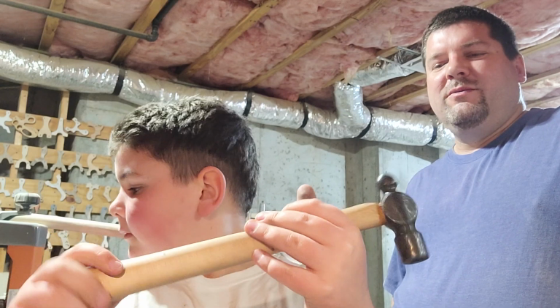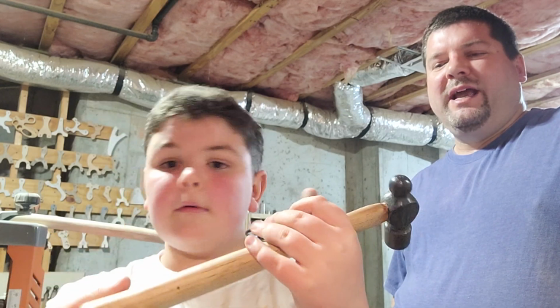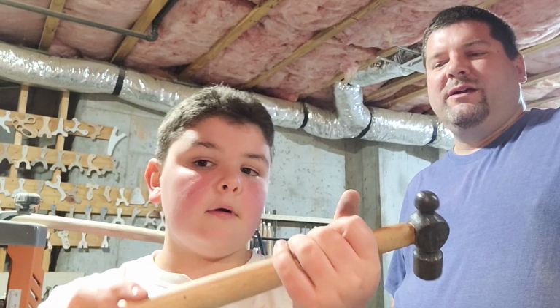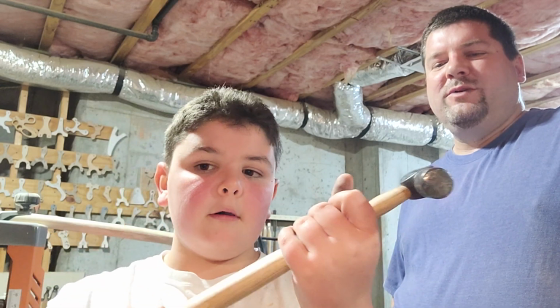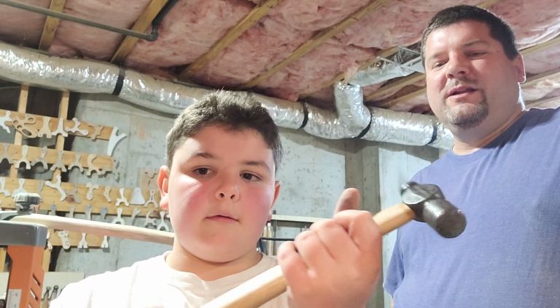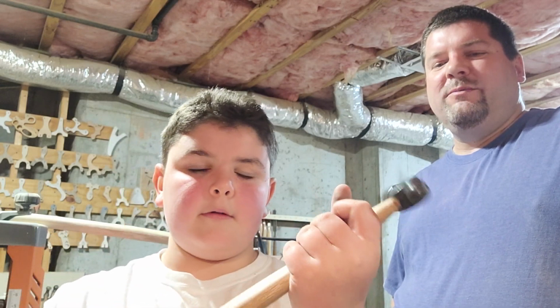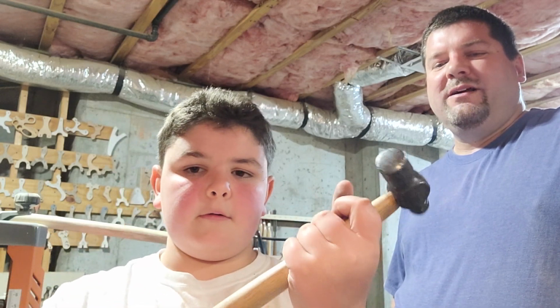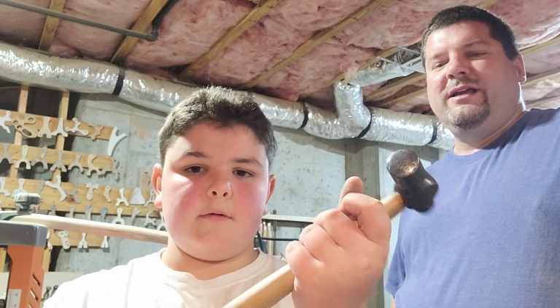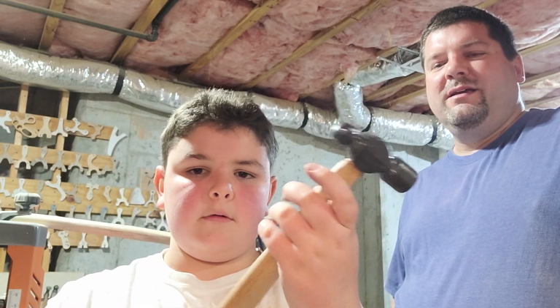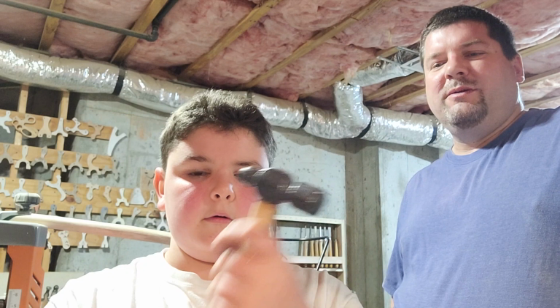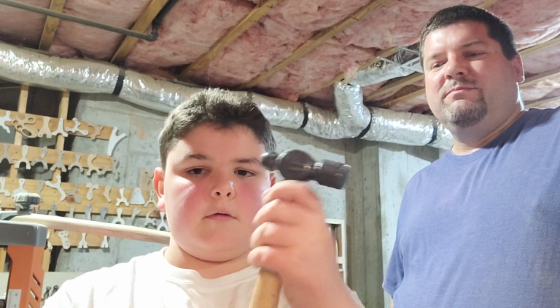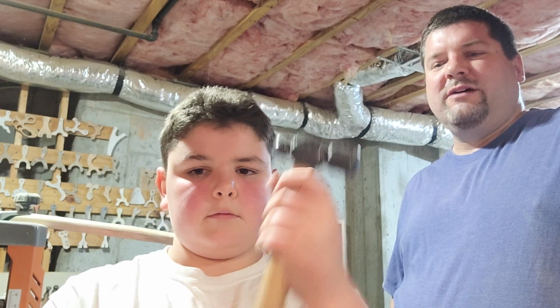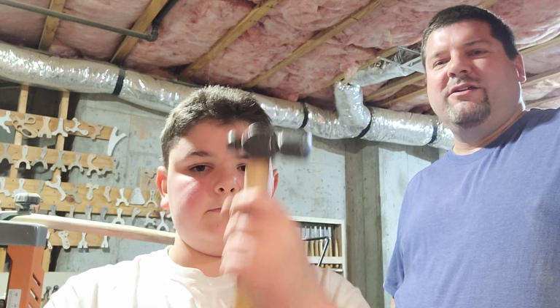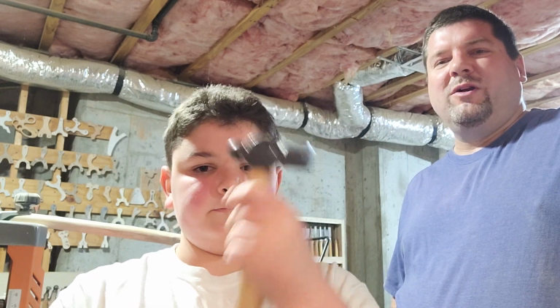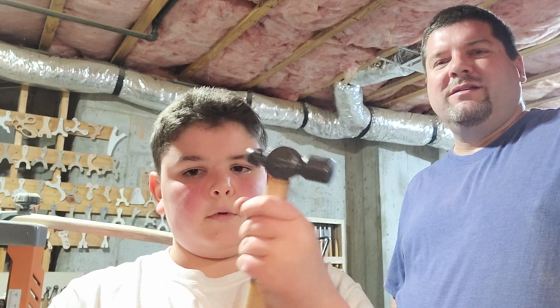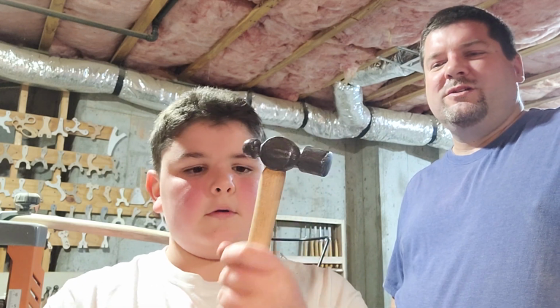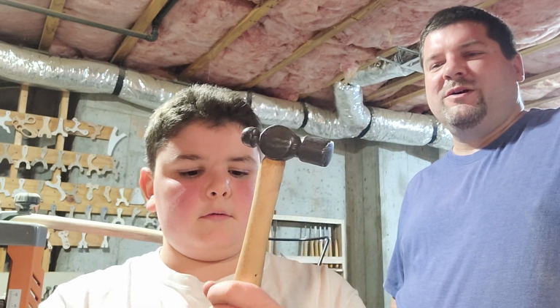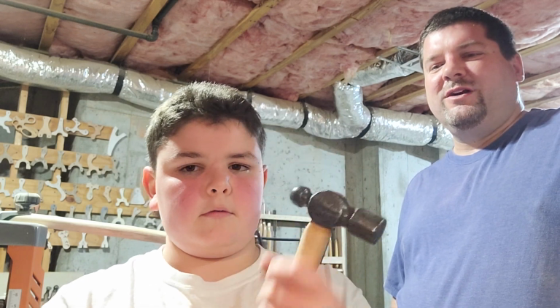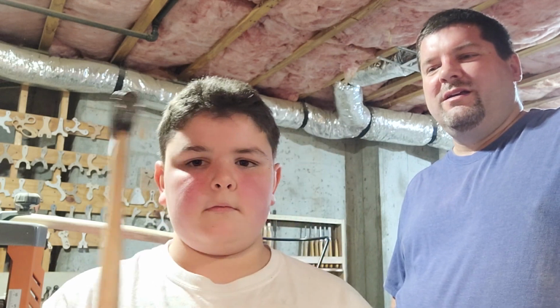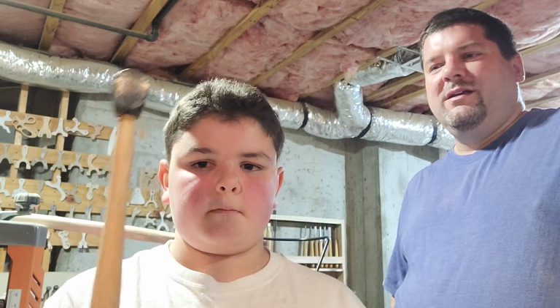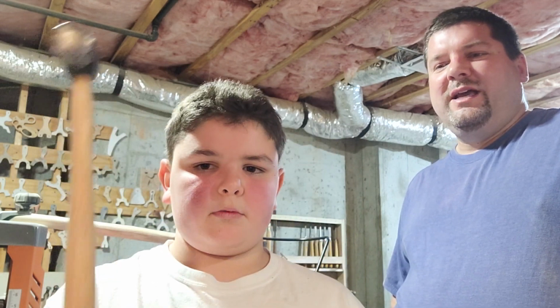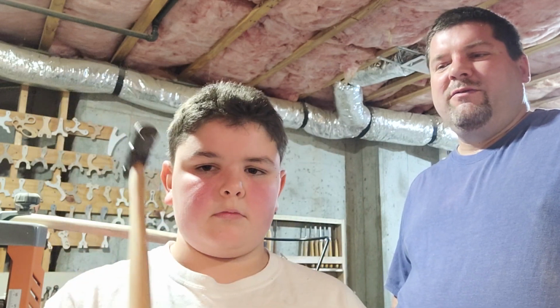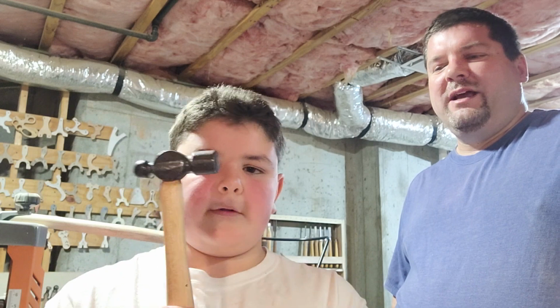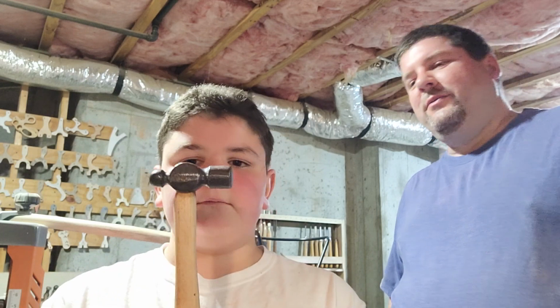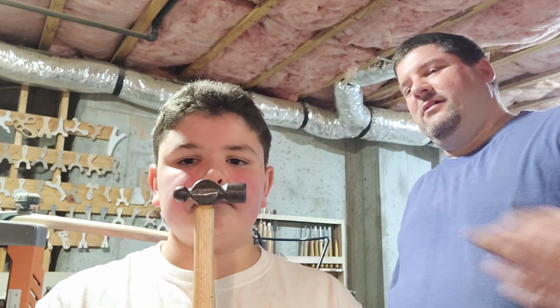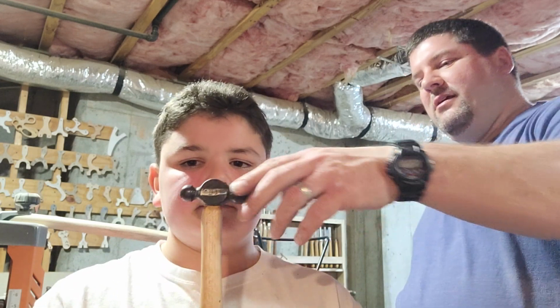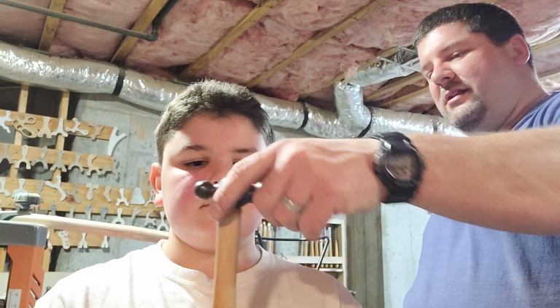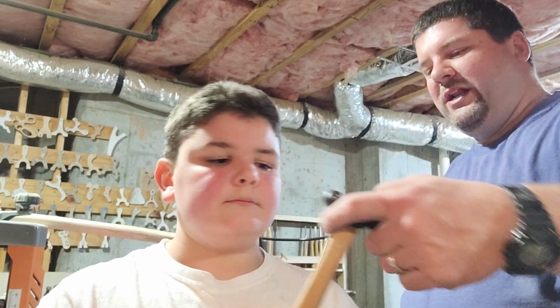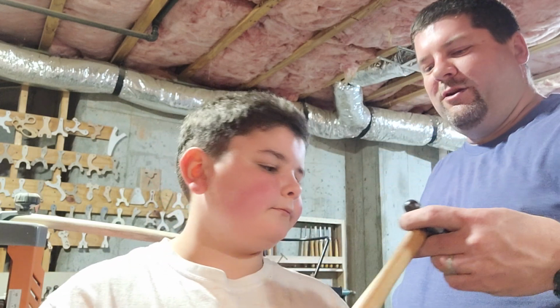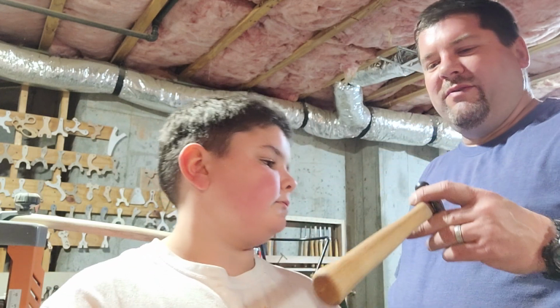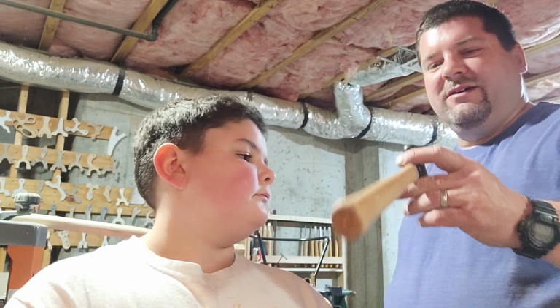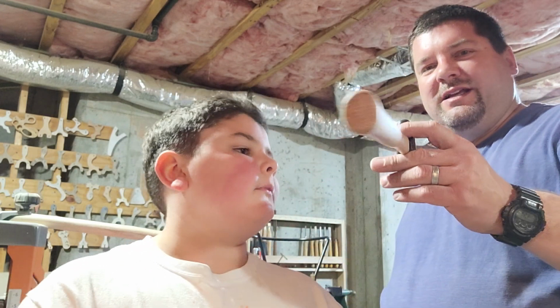We had a handle that was reasonably well made already, that we pulled off another hammer that it was too small for. And now we've made it. What did we do? It went at a little bit of an angle, didn't it?